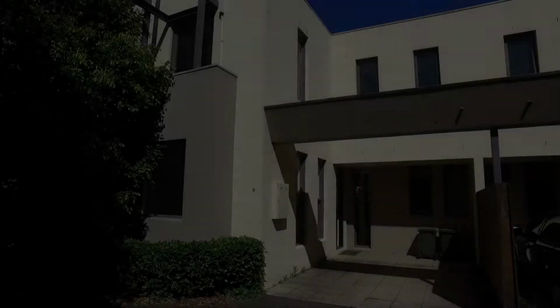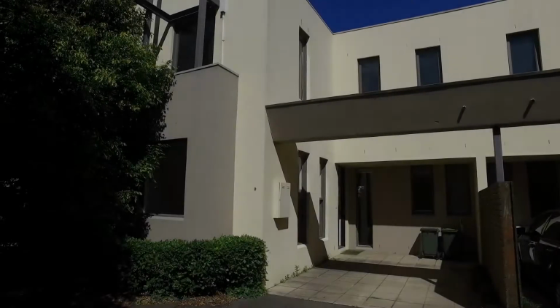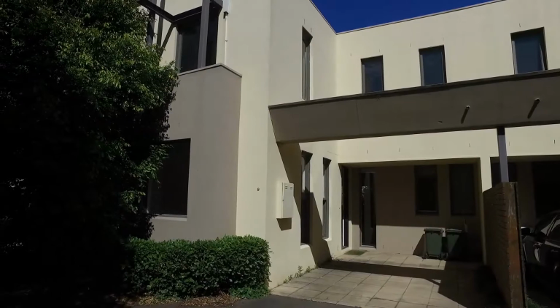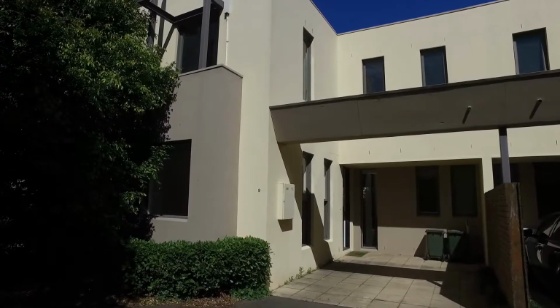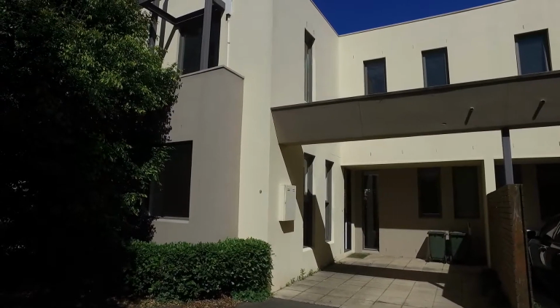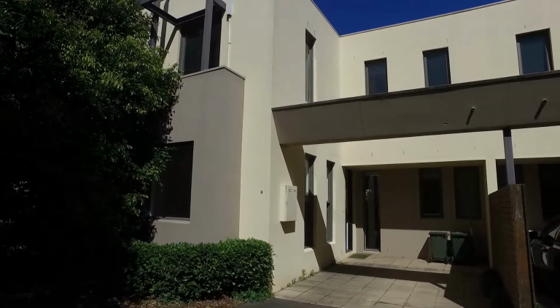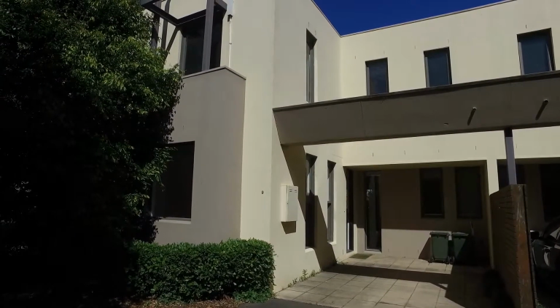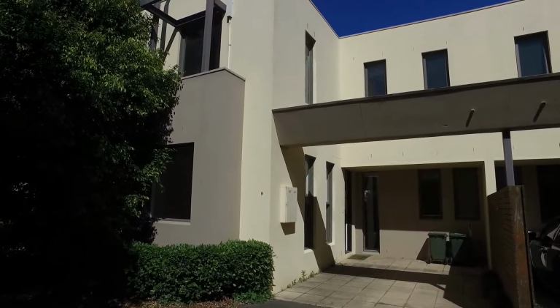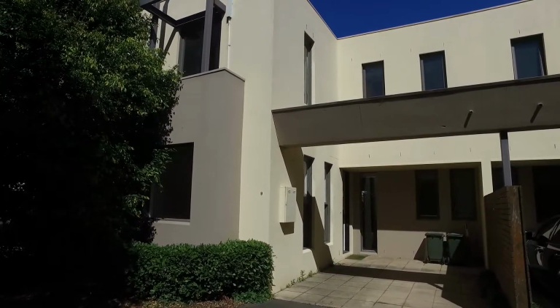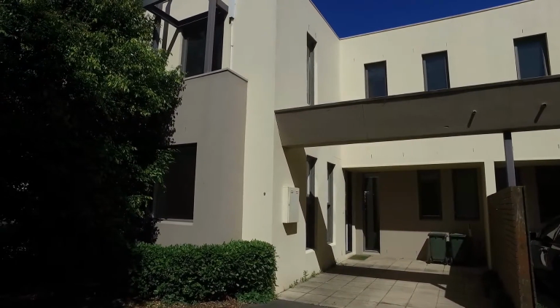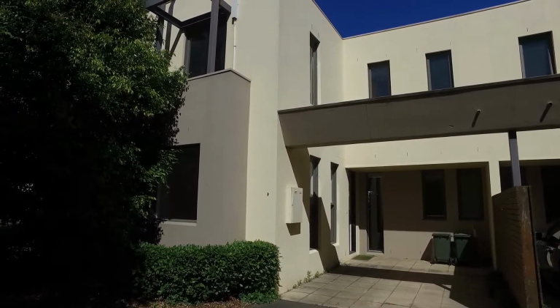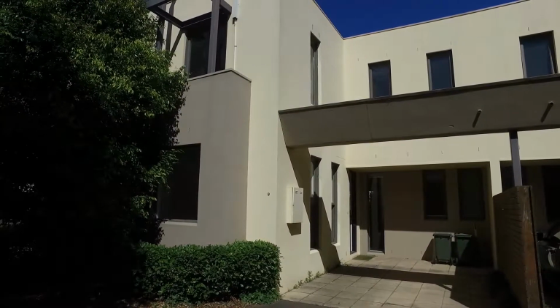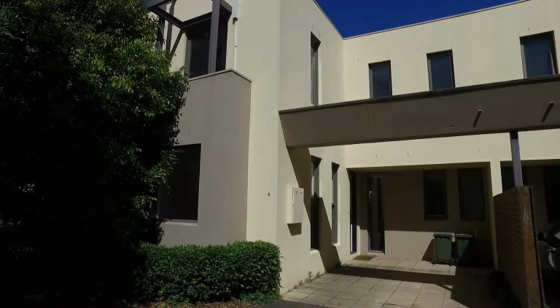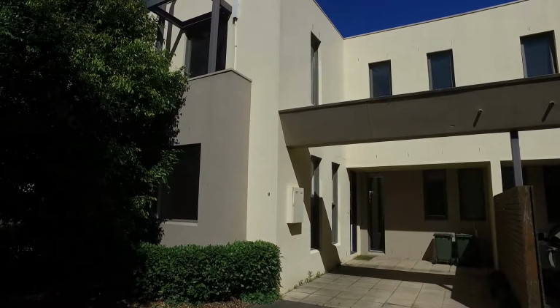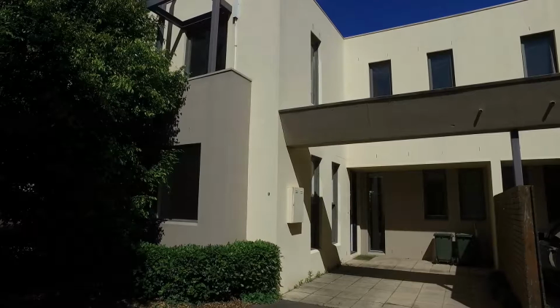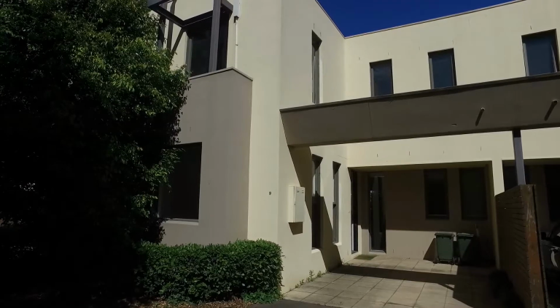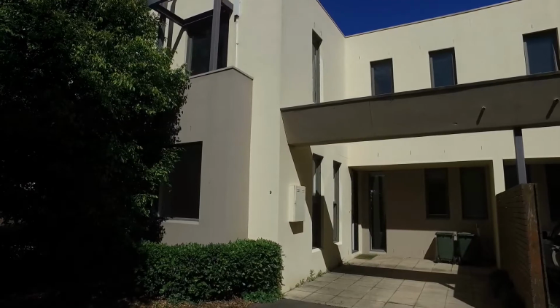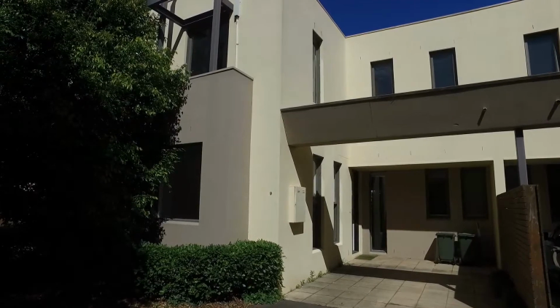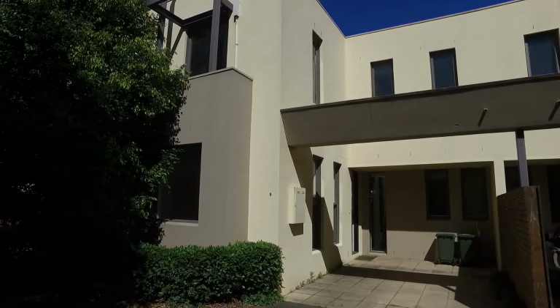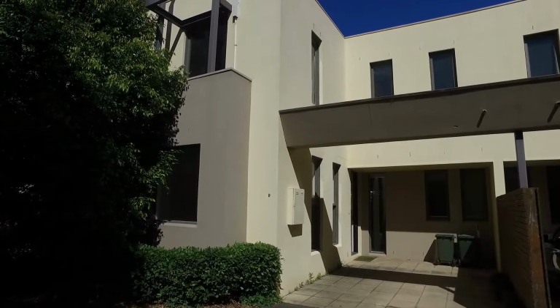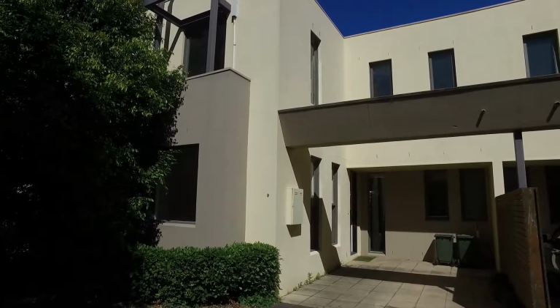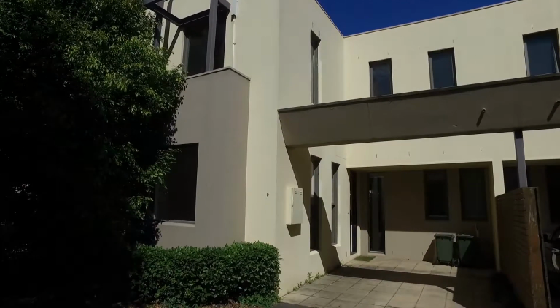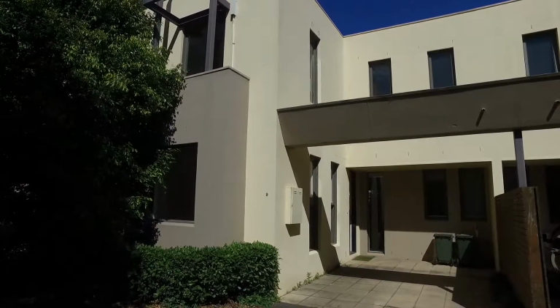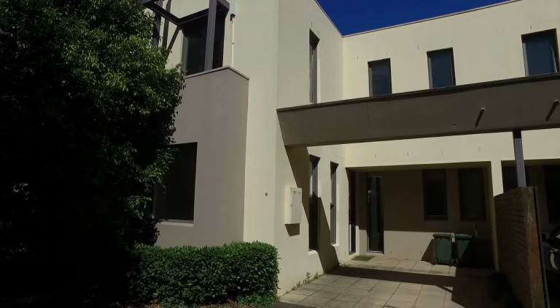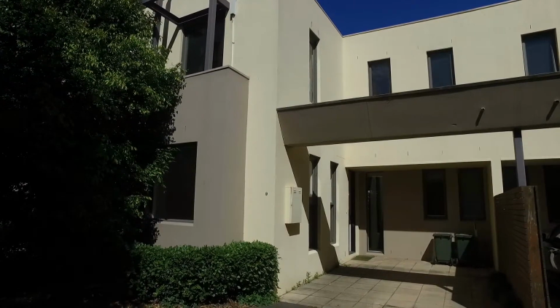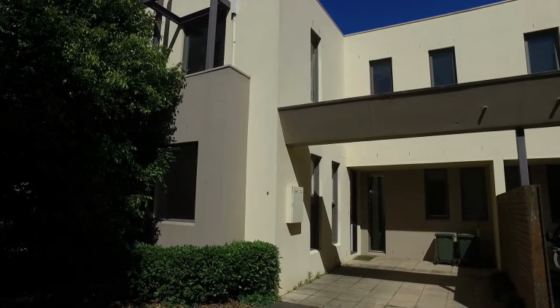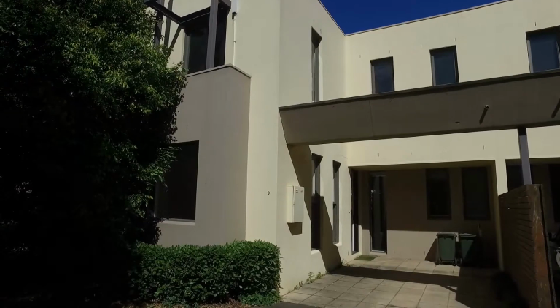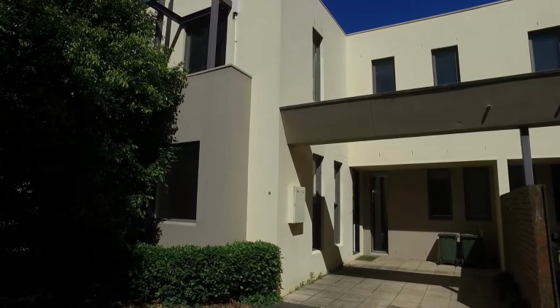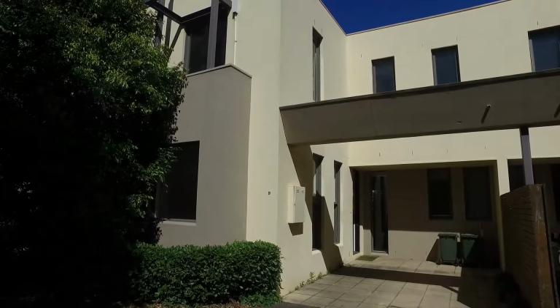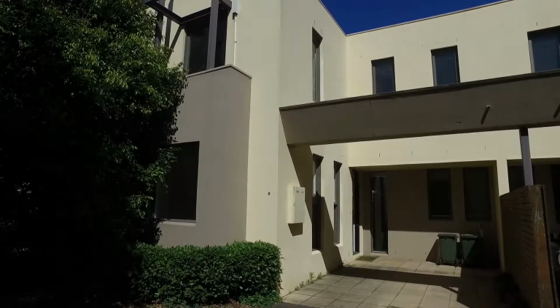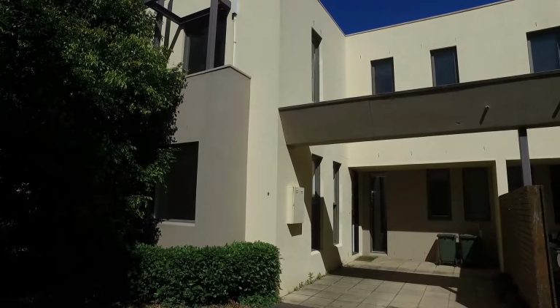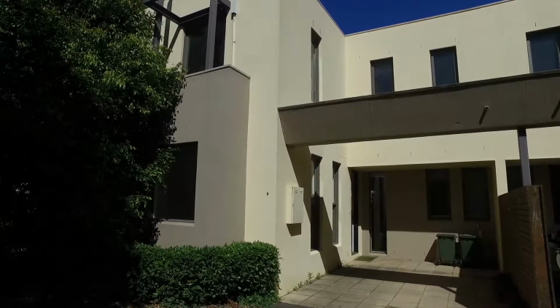Hi, this is Talia from Melbourne Real Estate. I'm just here to bring you through property nine of two Belgravia Street in Richmond. So this here is a three bedroom, one bathroom, one car space townhouse located just off Swan Street.